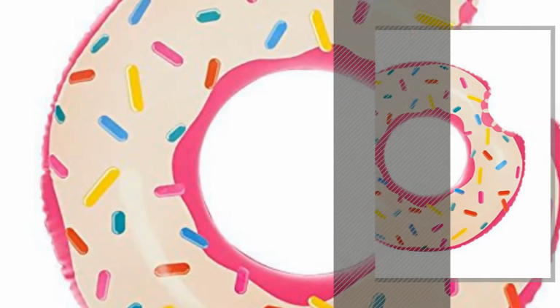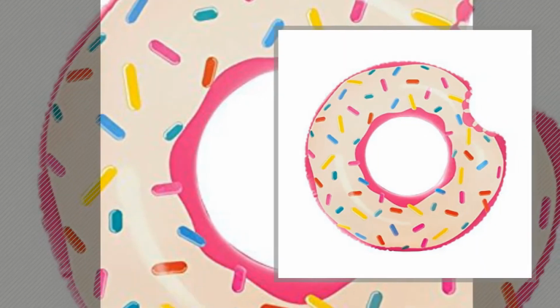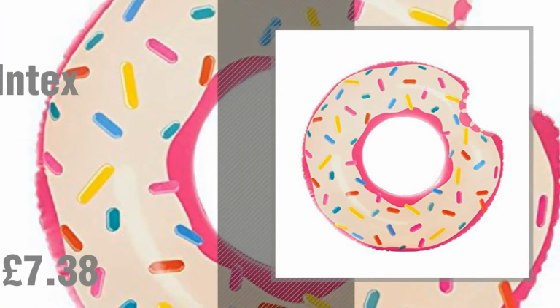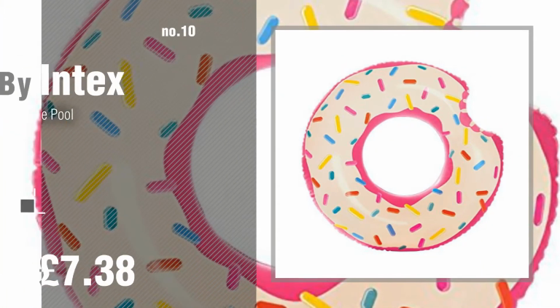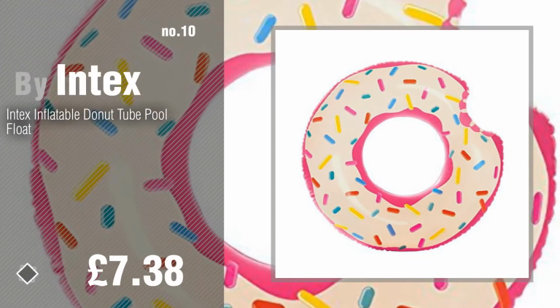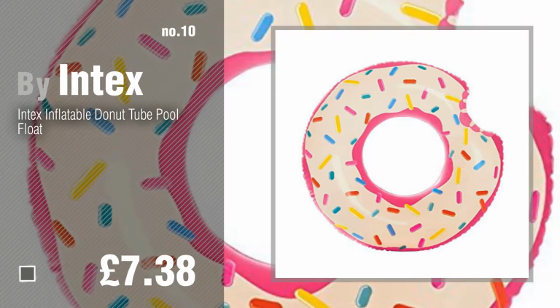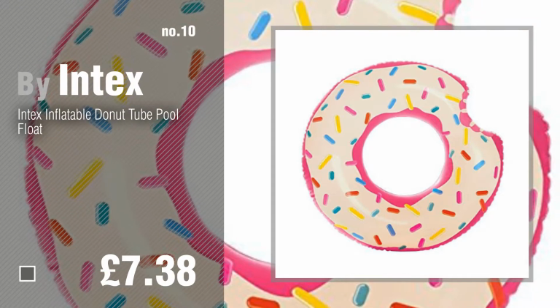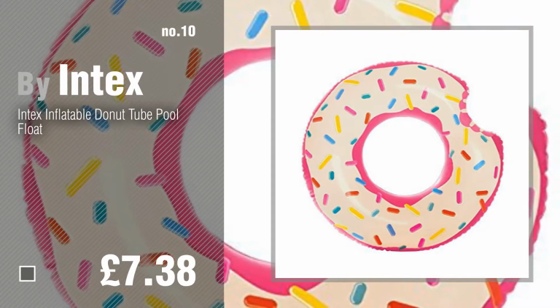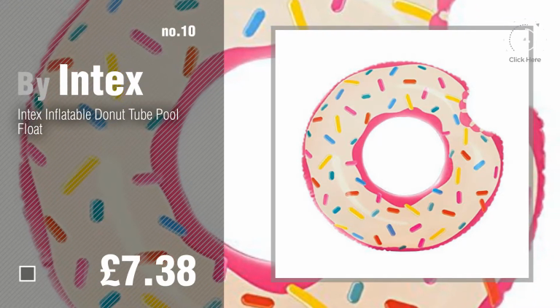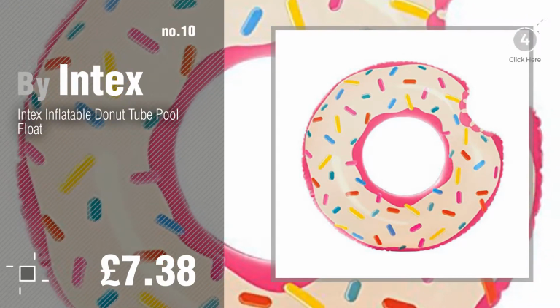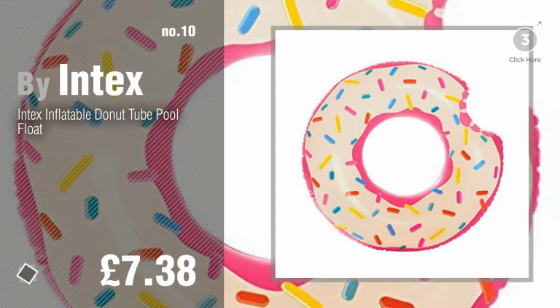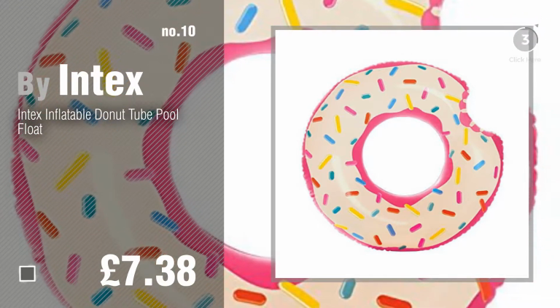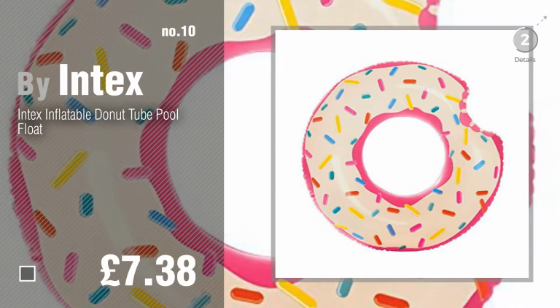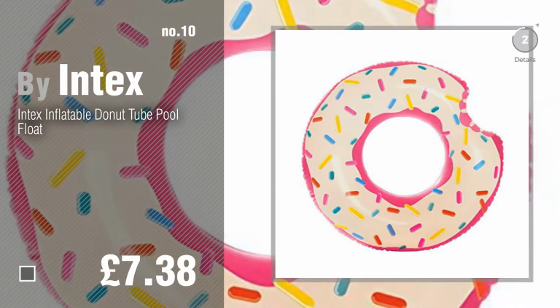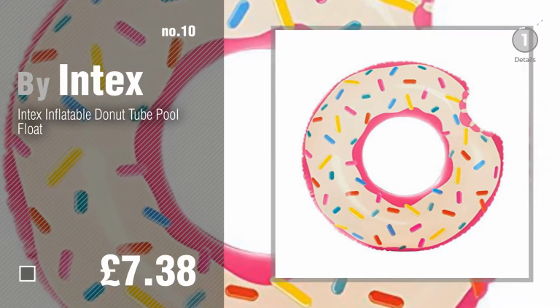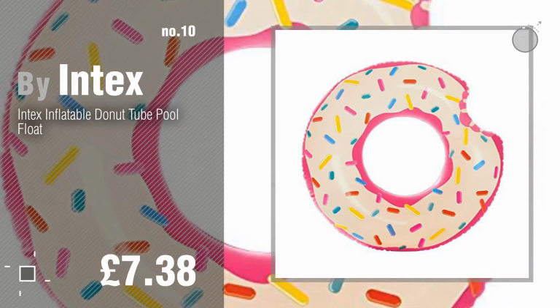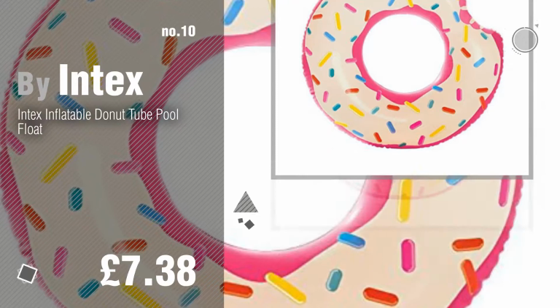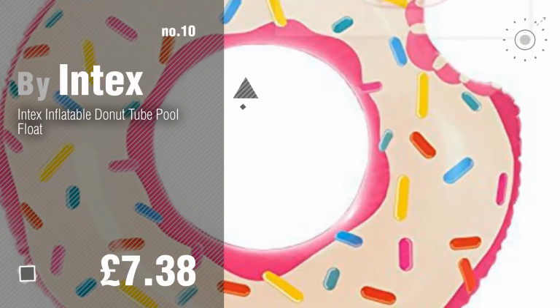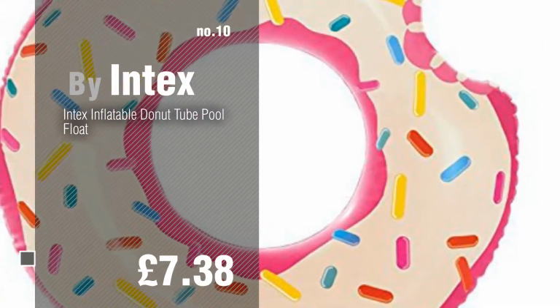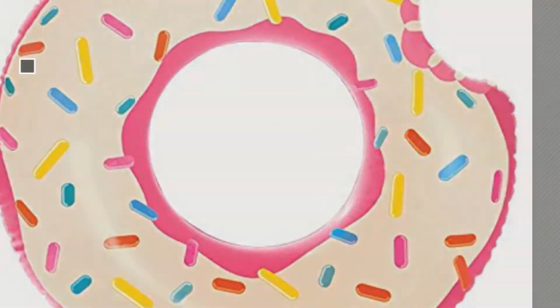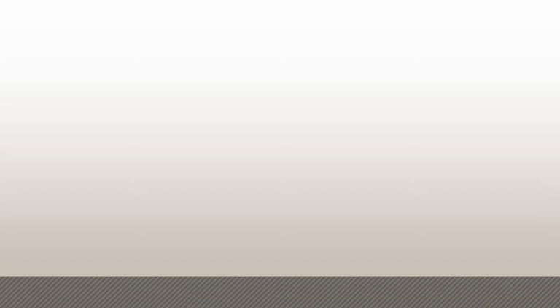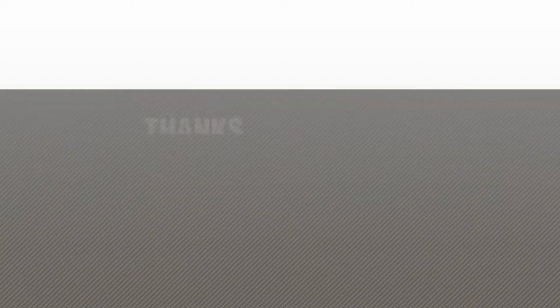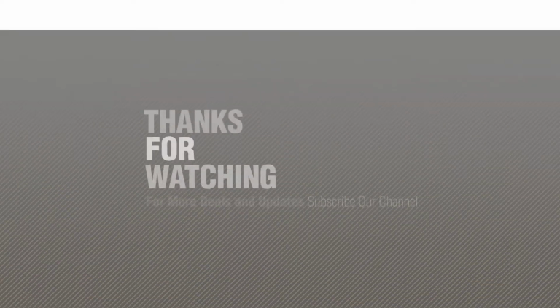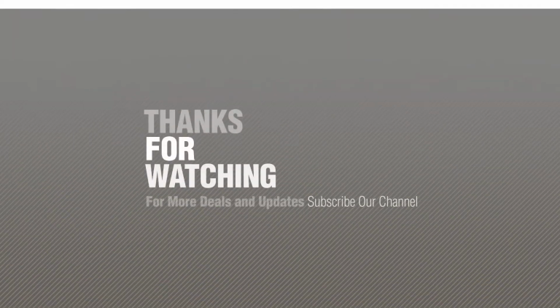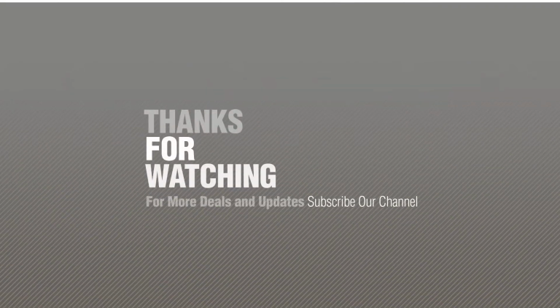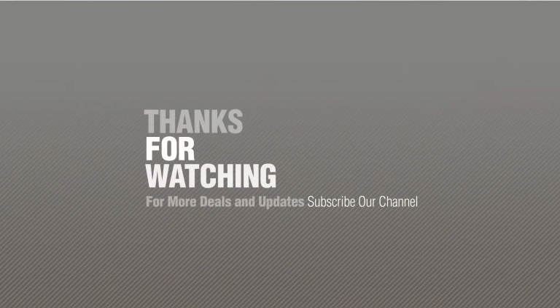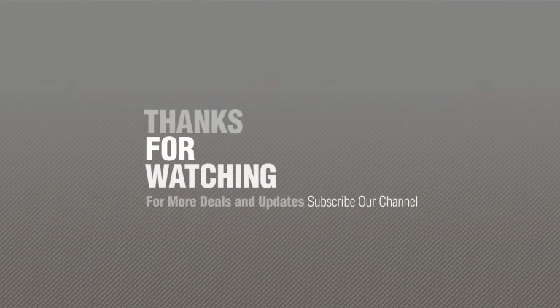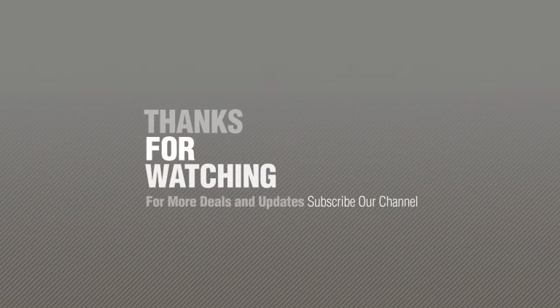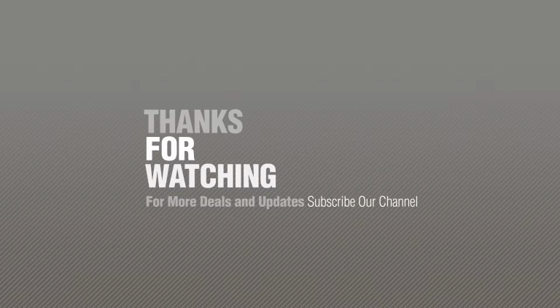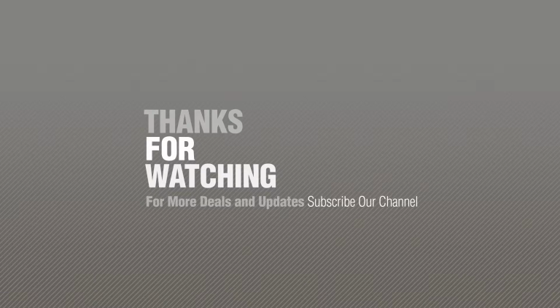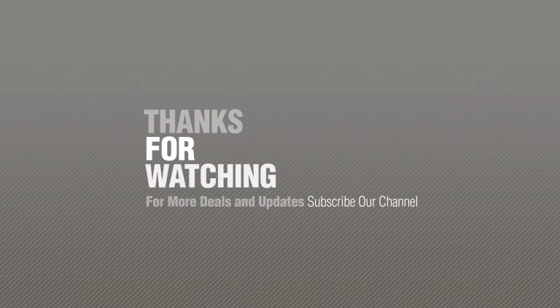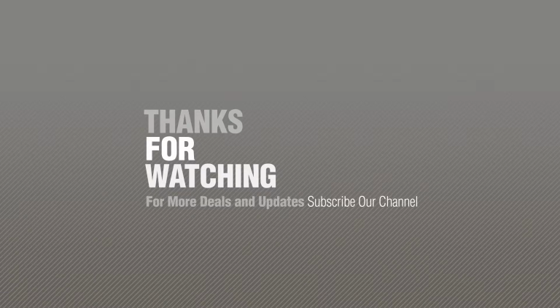Number ten by Intex. Thanks for watching this collection. If you like it, subscribe to our channel.